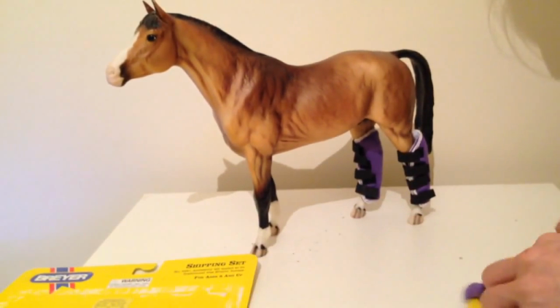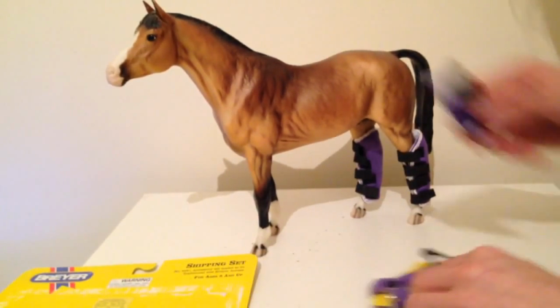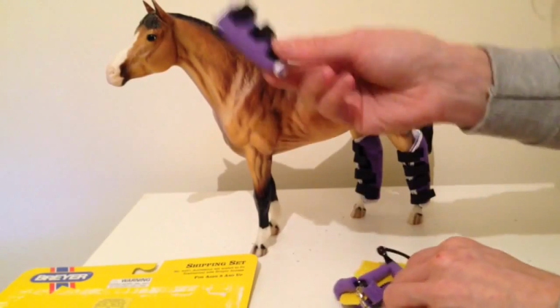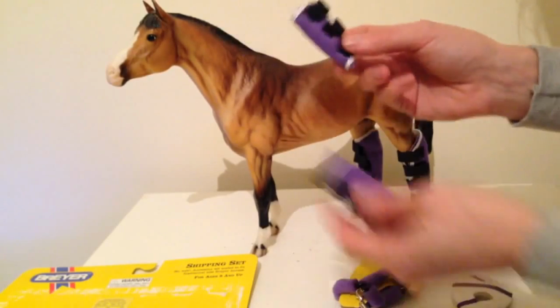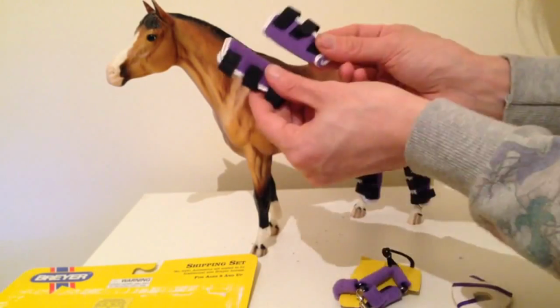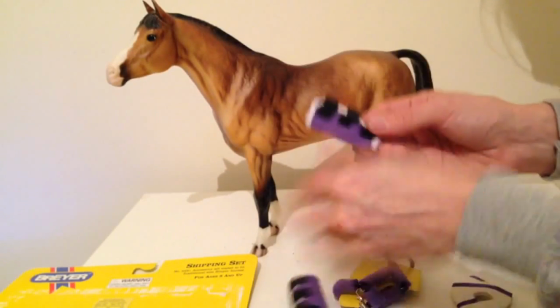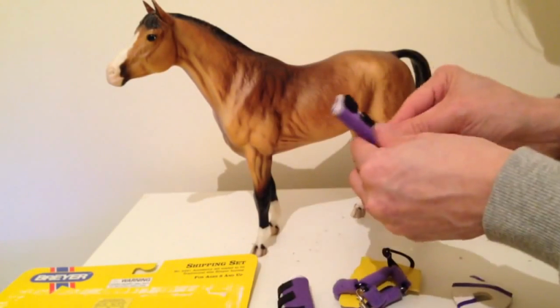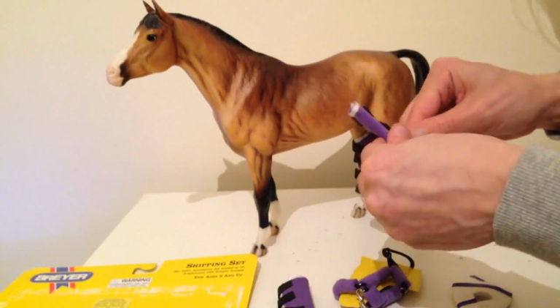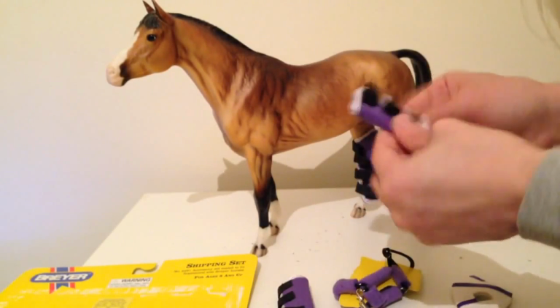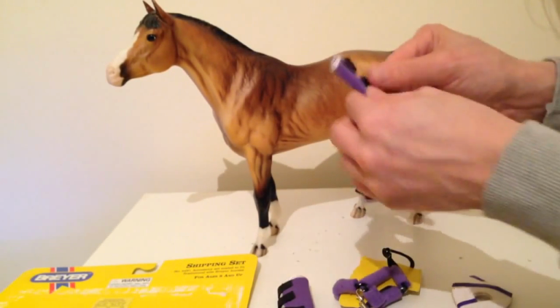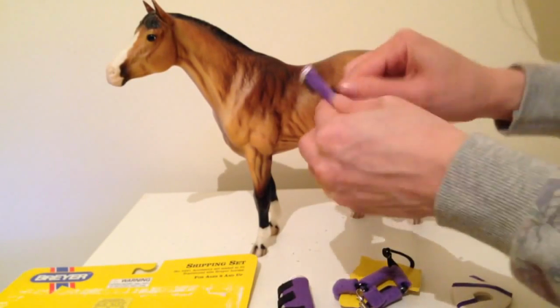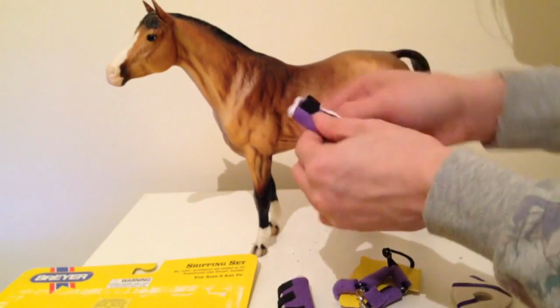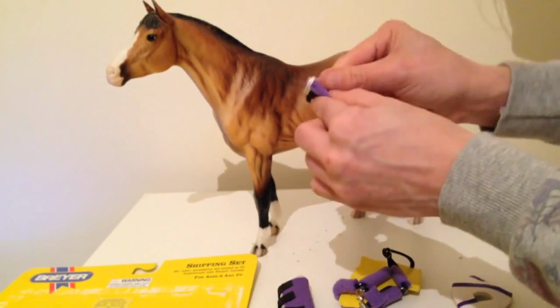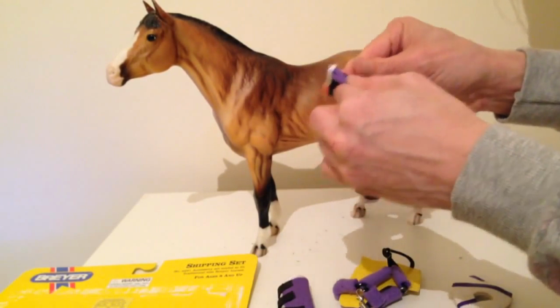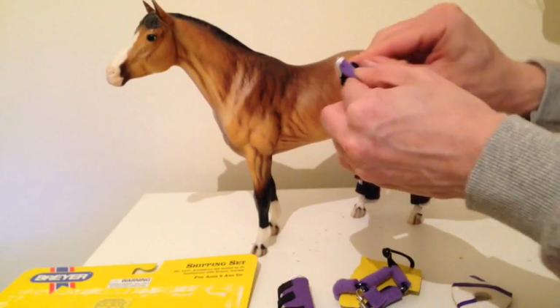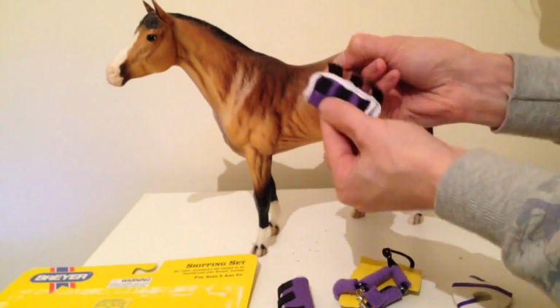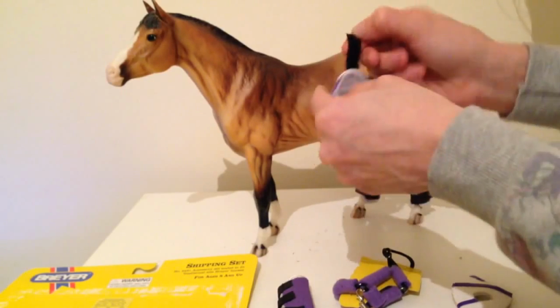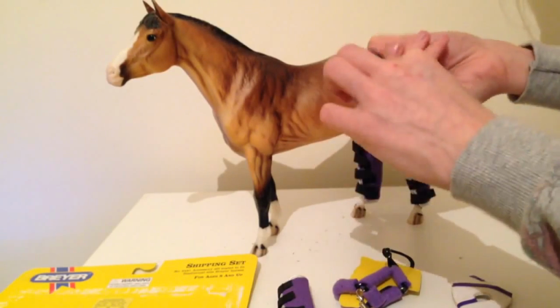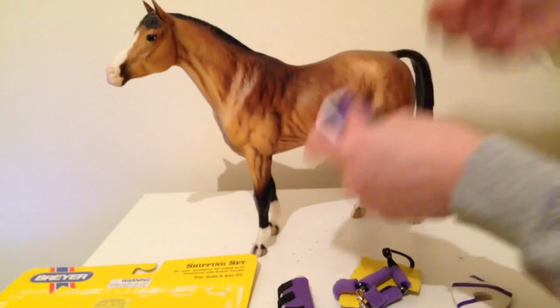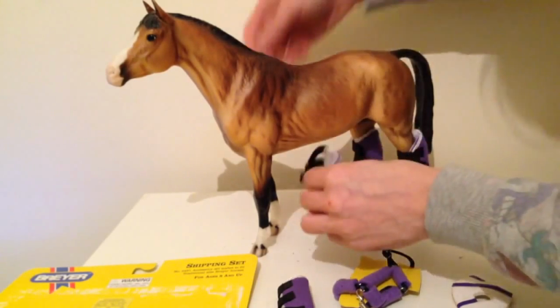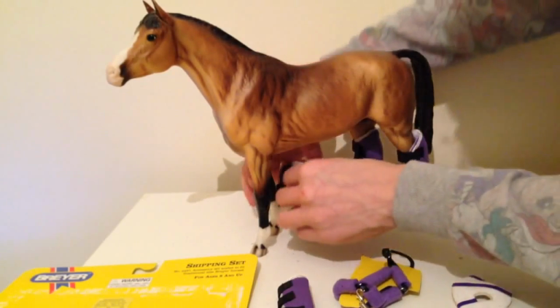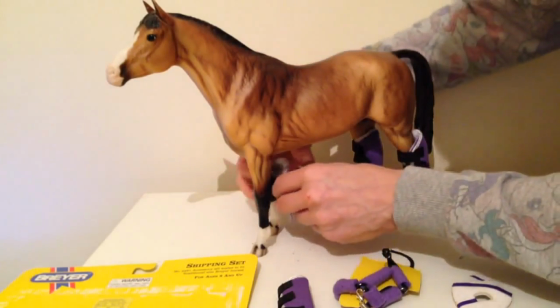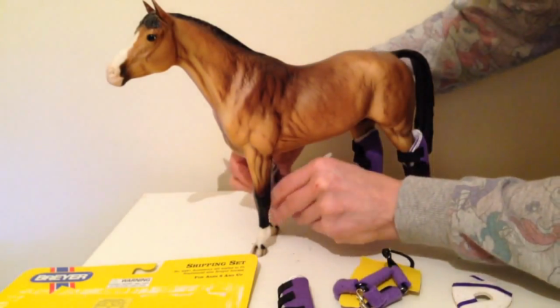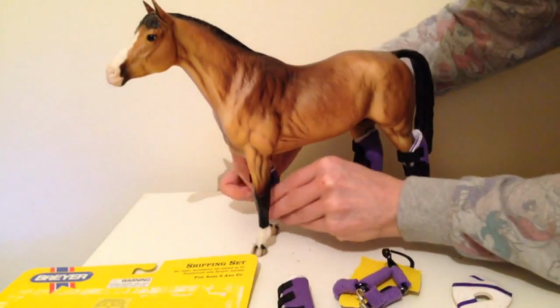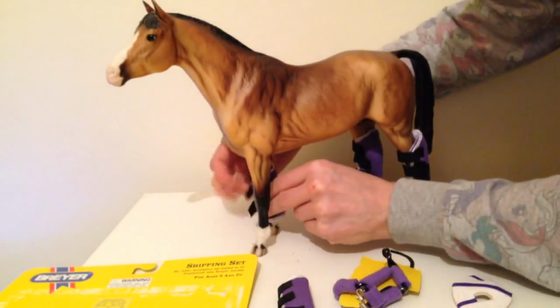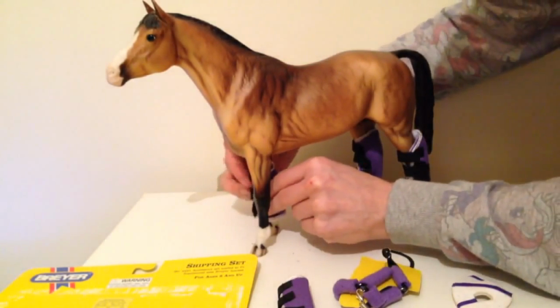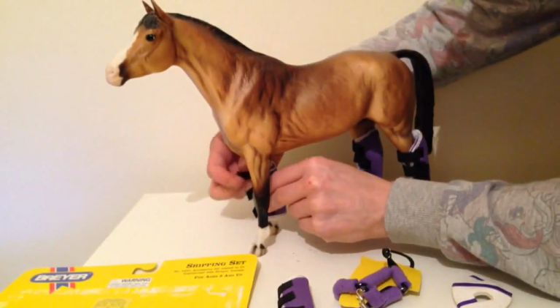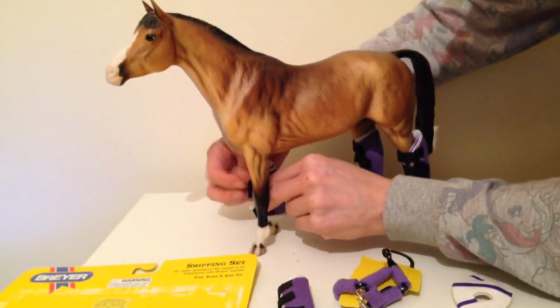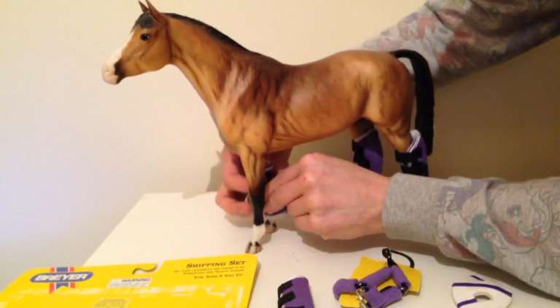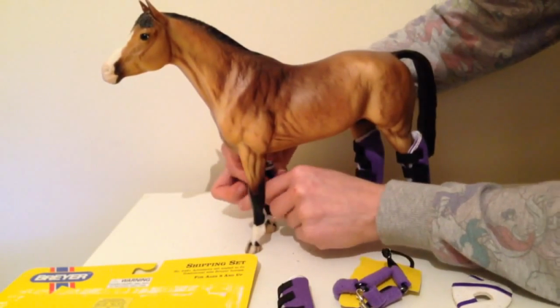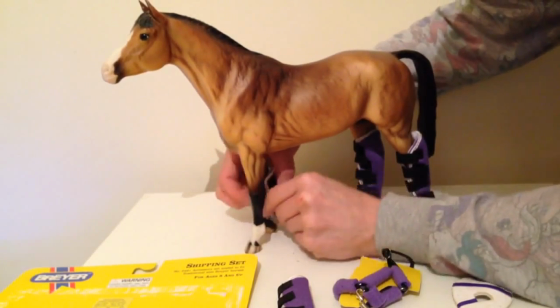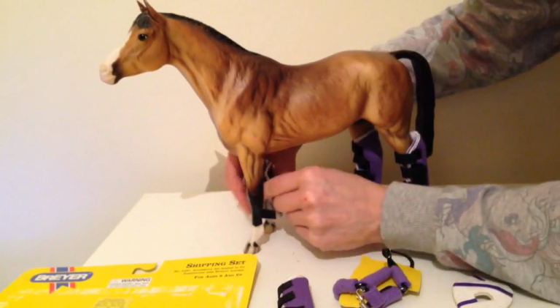And we've got the two front ones. The same applies but you've got three sections this time instead of four because it's smaller, which makes perfect sense because we're not as big.